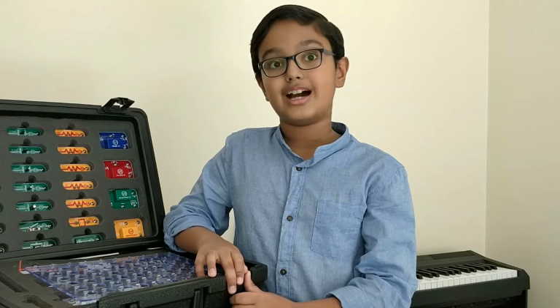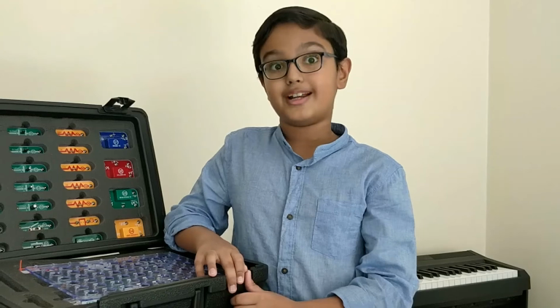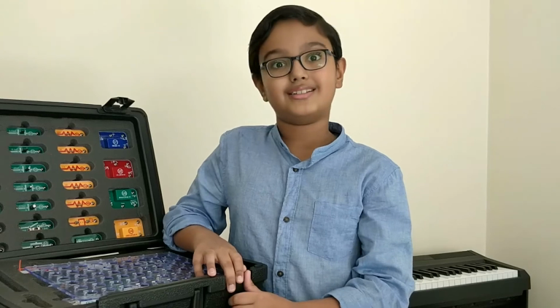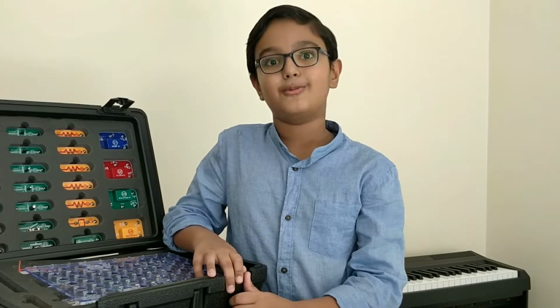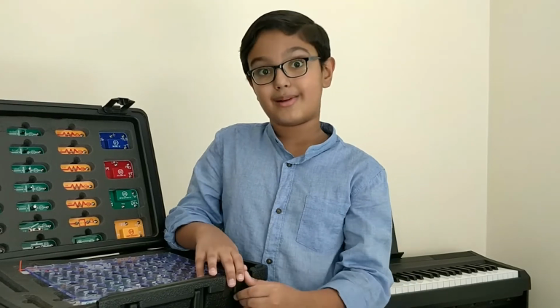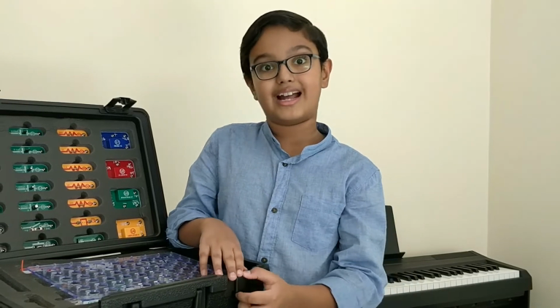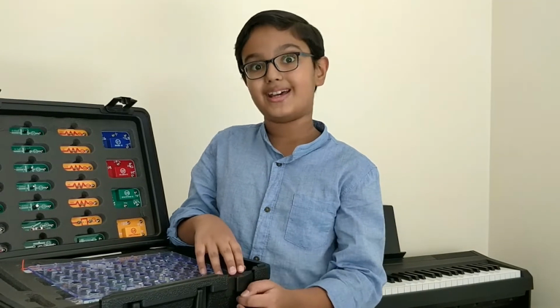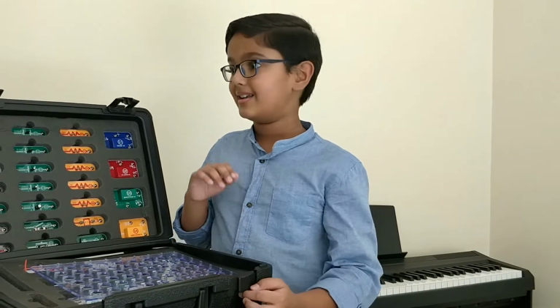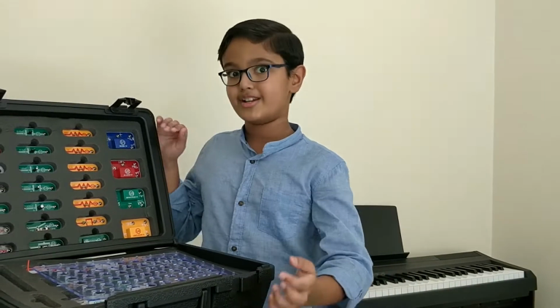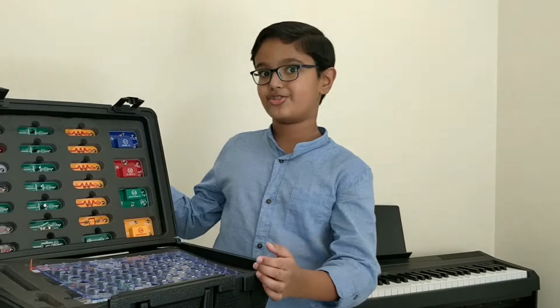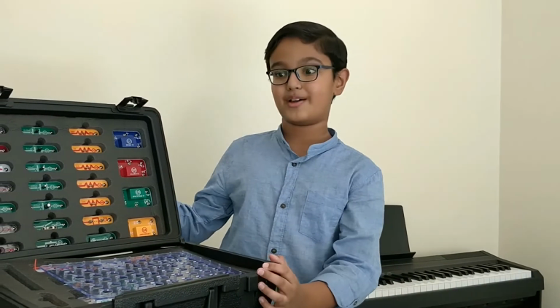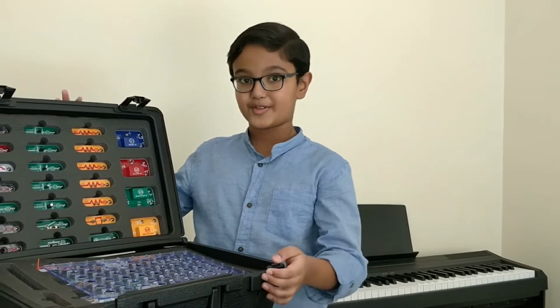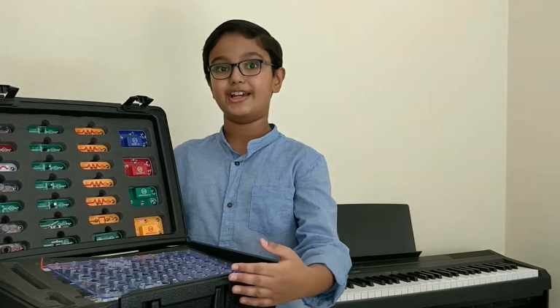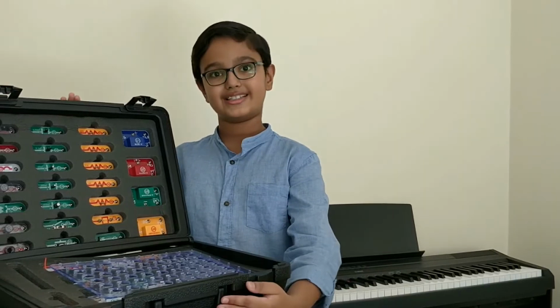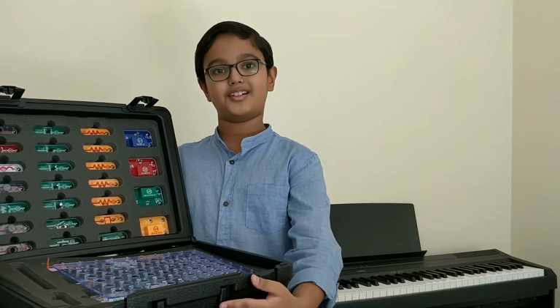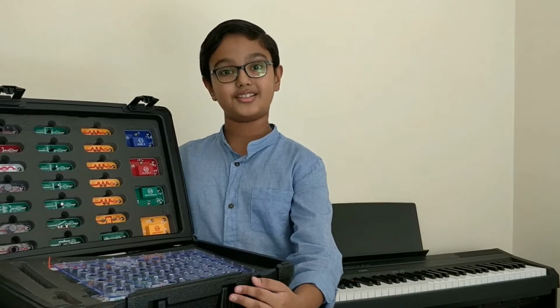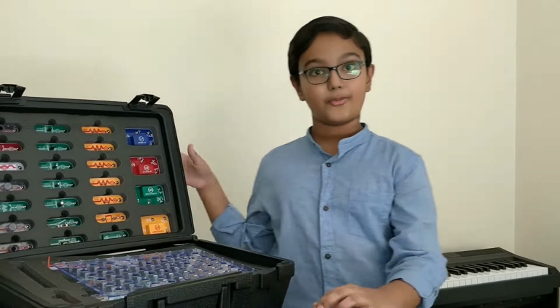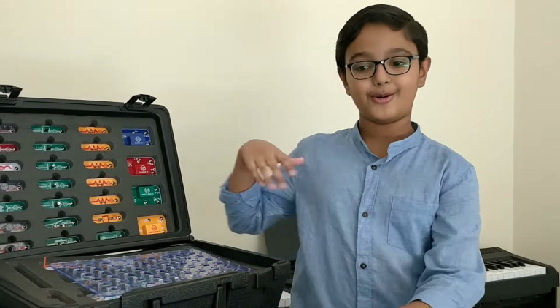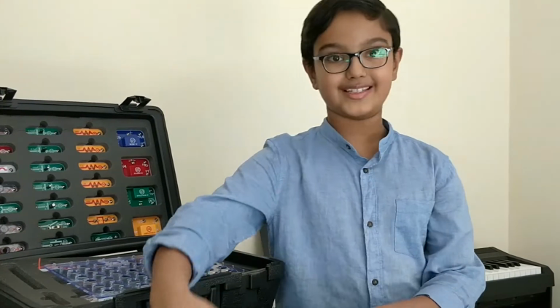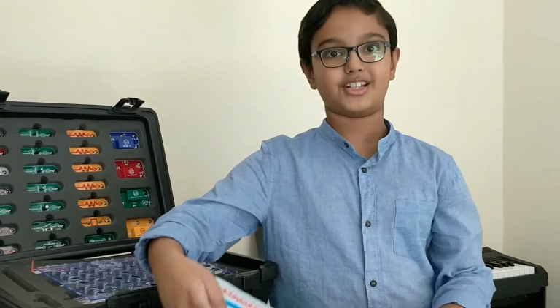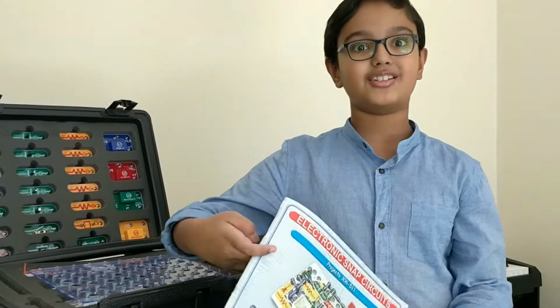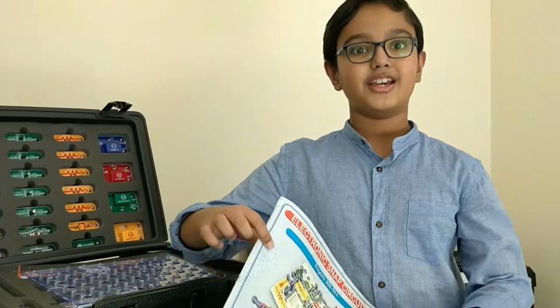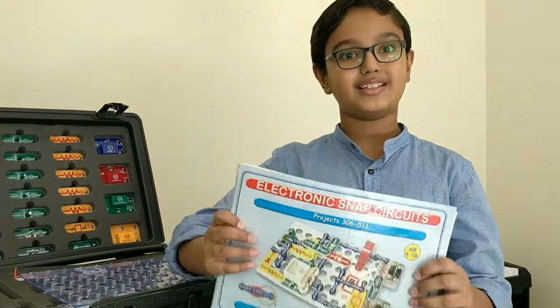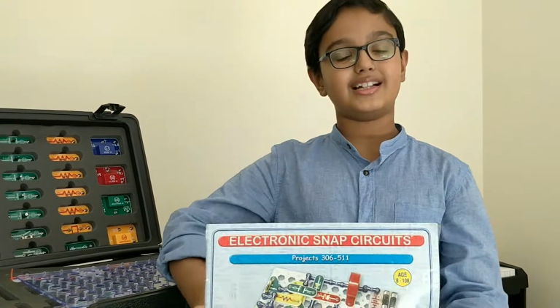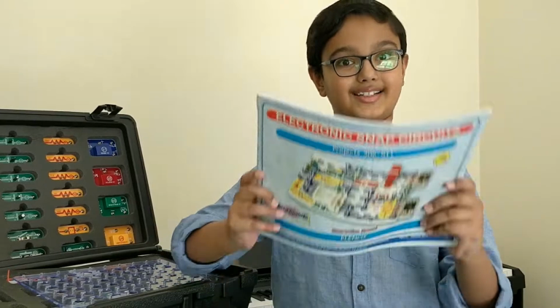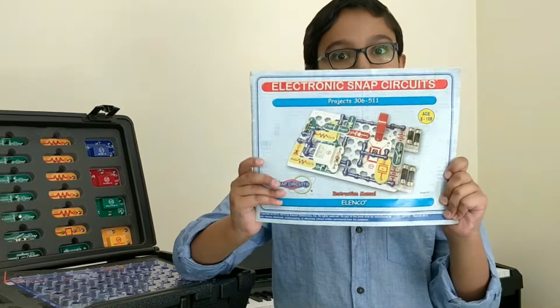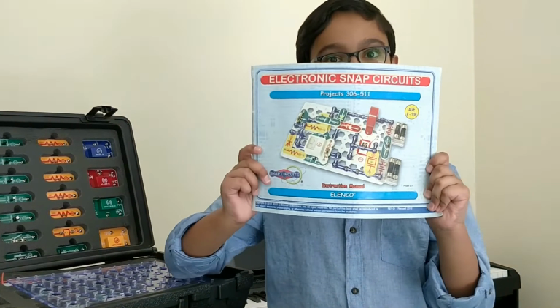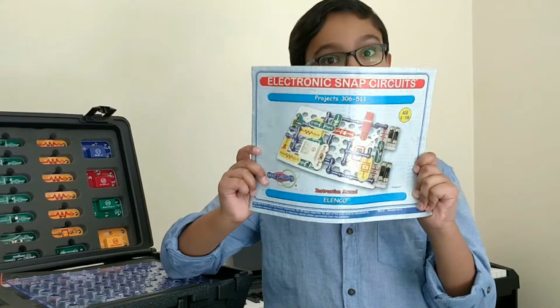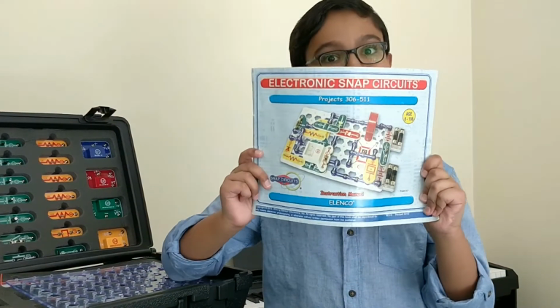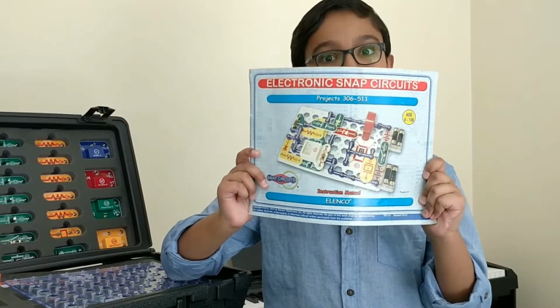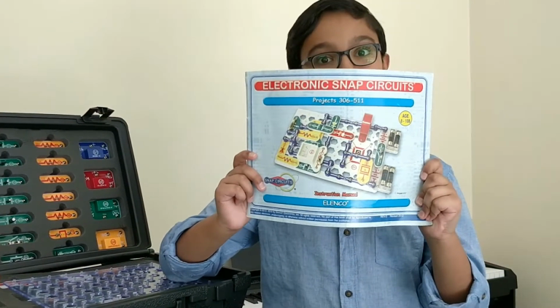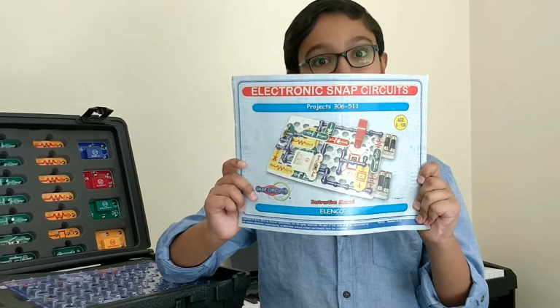Hi friends, welcome back and today let me introduce you to my favorite toy, Snap Circuits. When you open the Snap Circuit box, you will see that it has a number of instruction manuals for your reference.